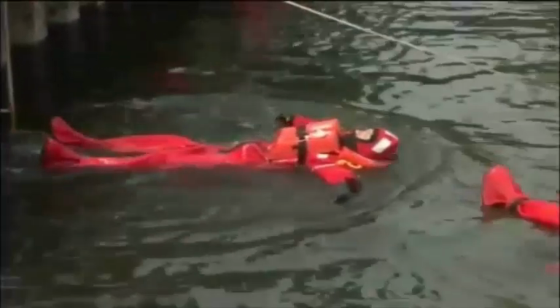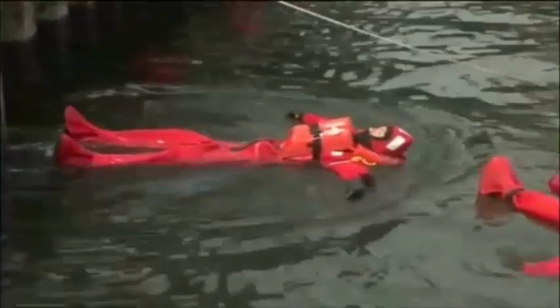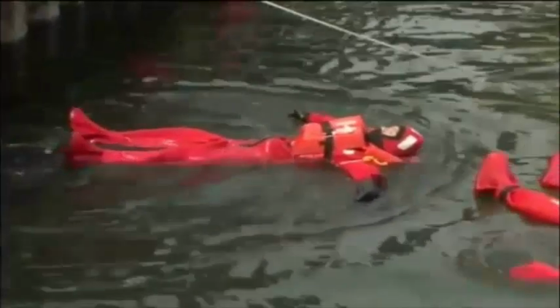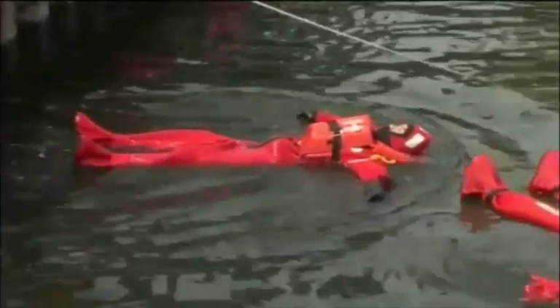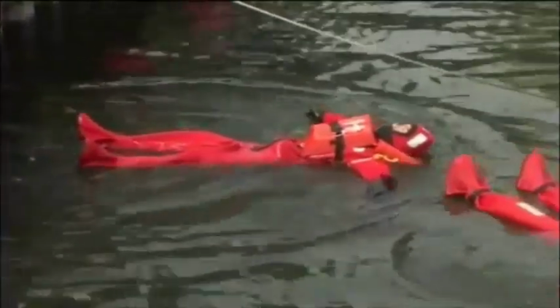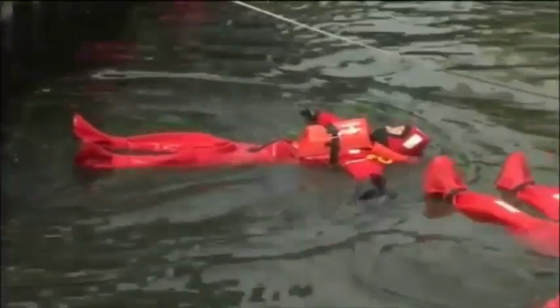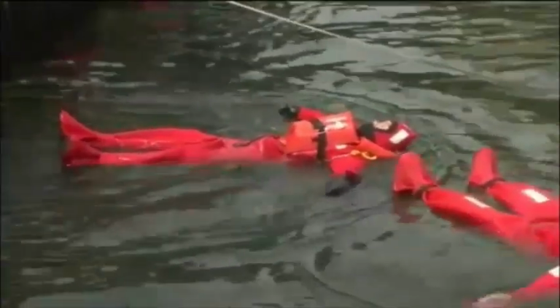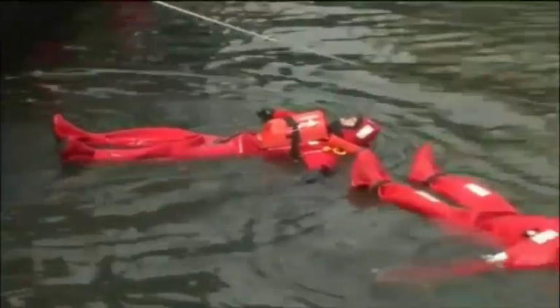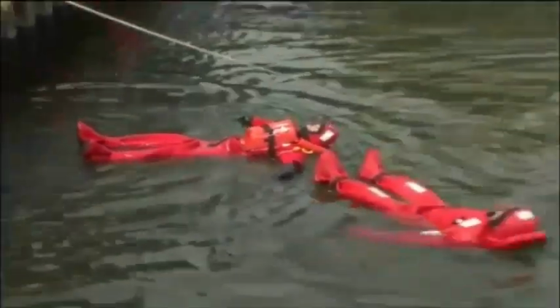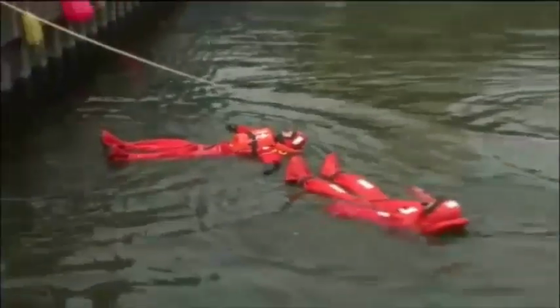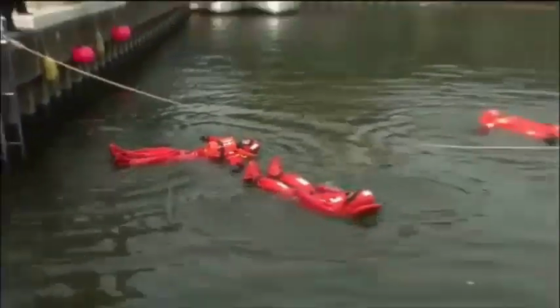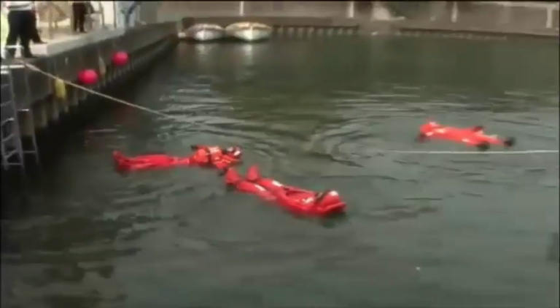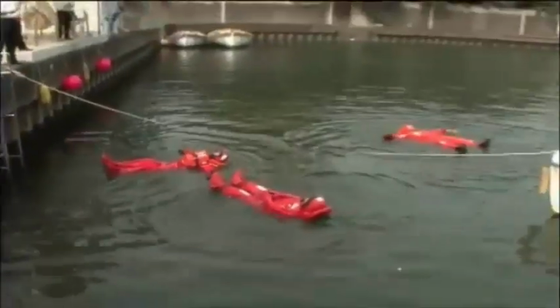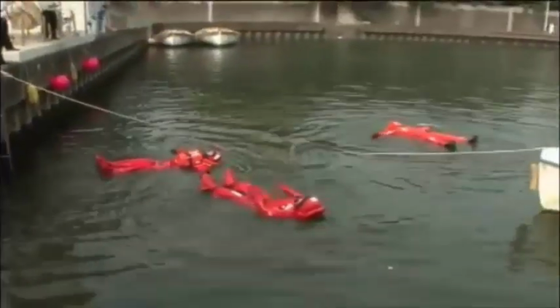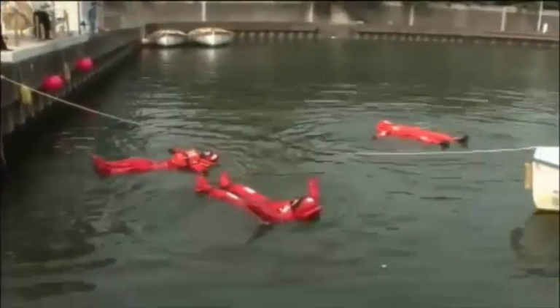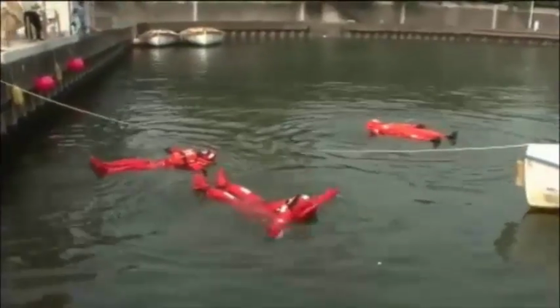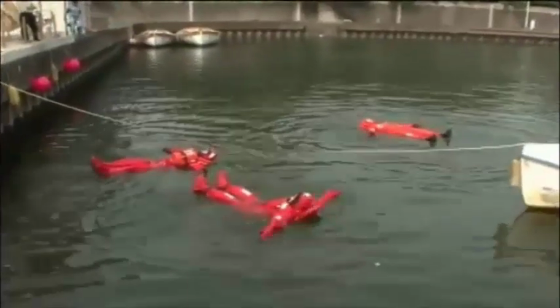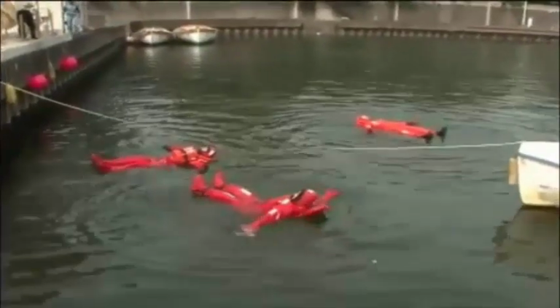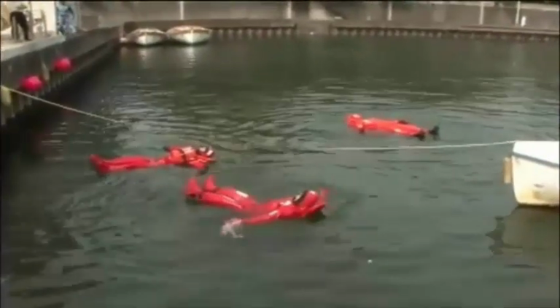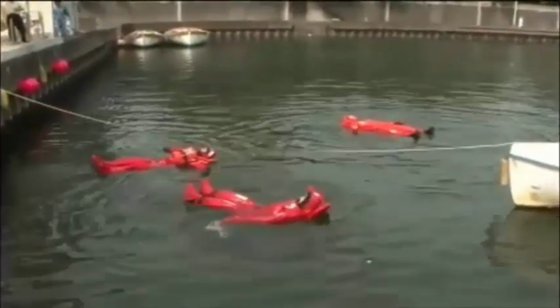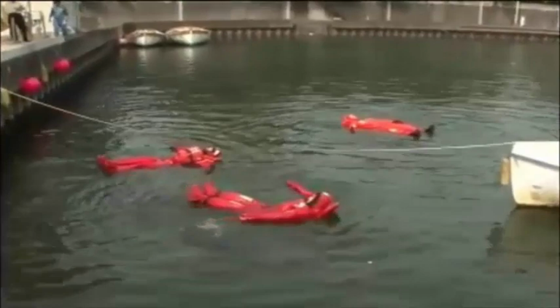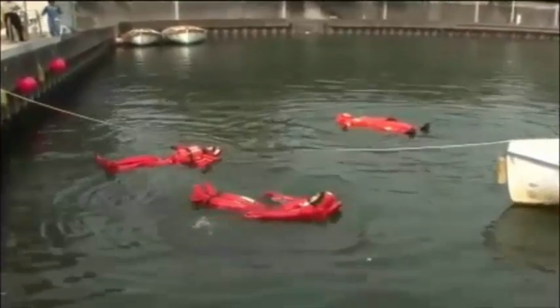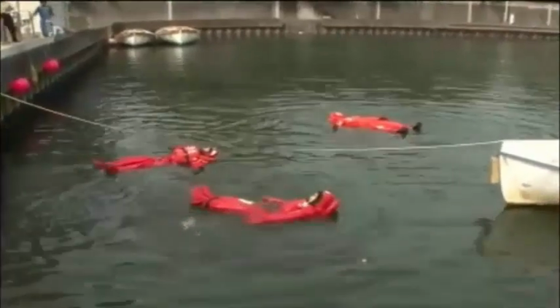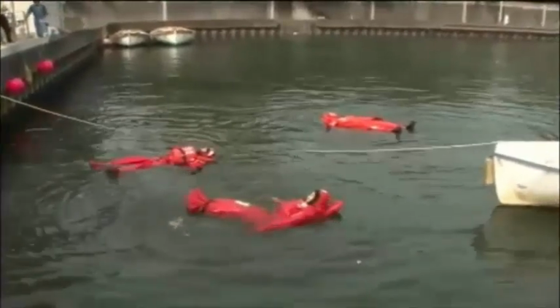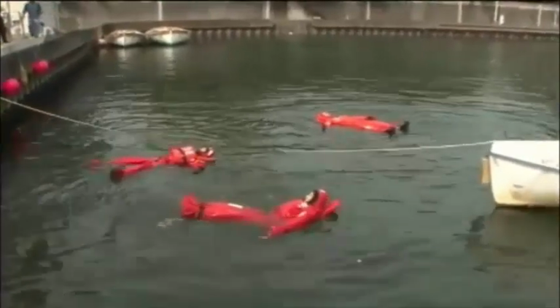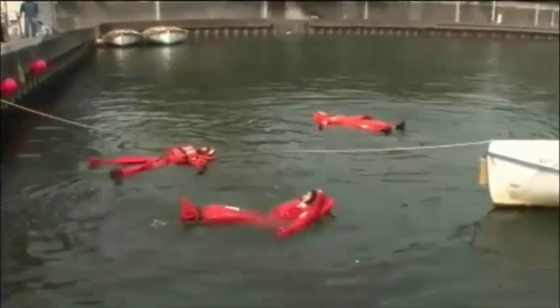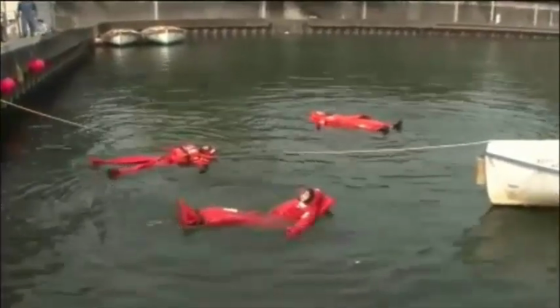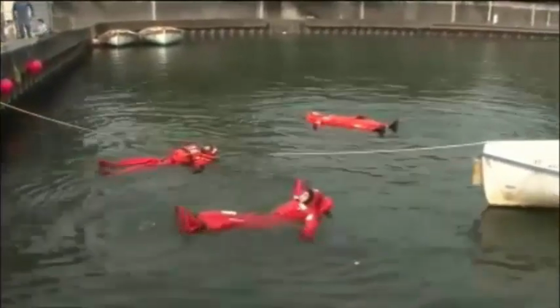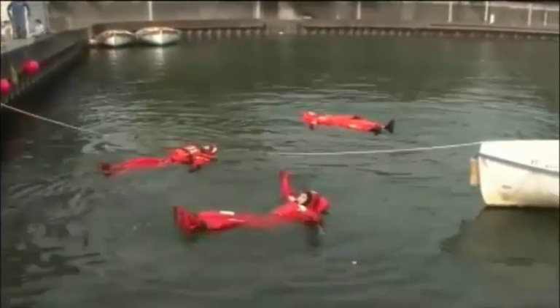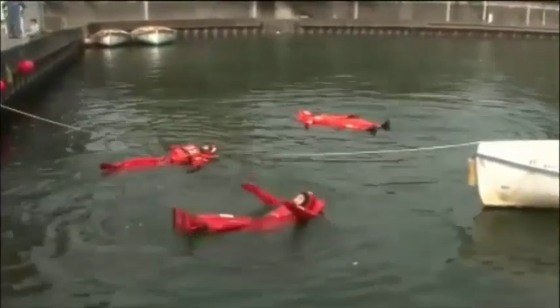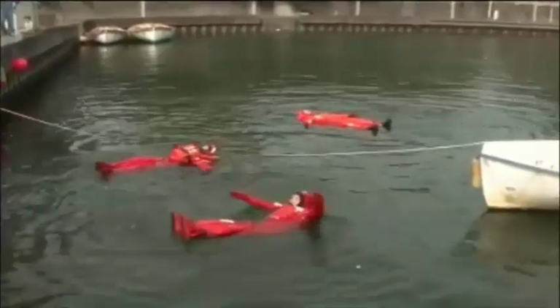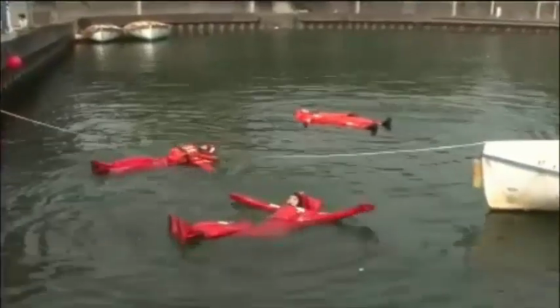There are both buoyant and non-buoyant immersion suits. Use a life jacket in conjunction with non-buoyant immersion suits.